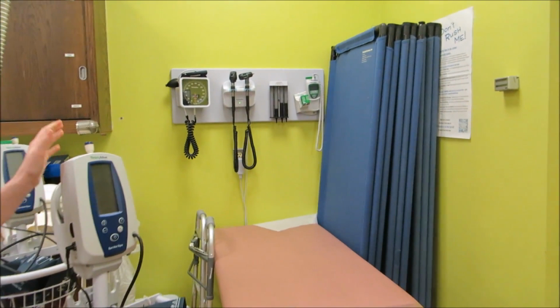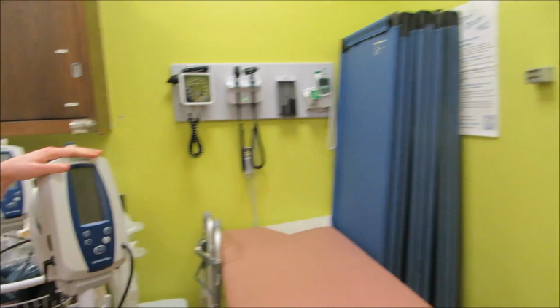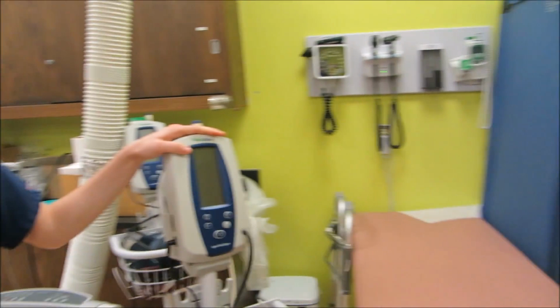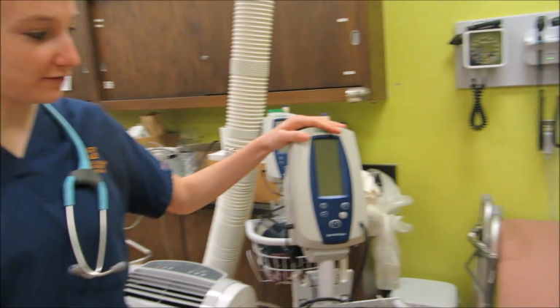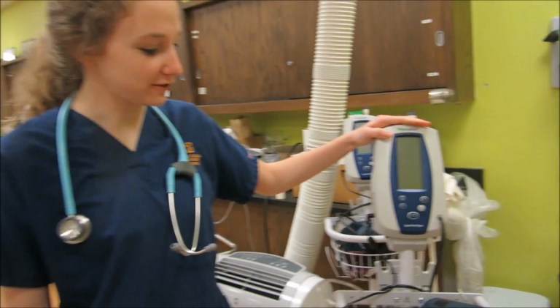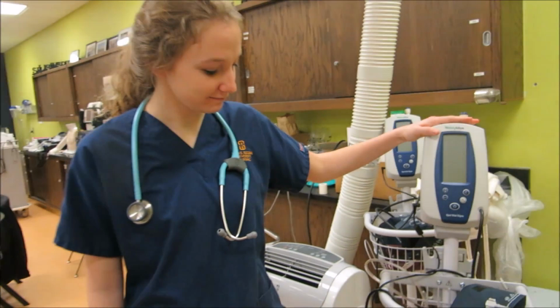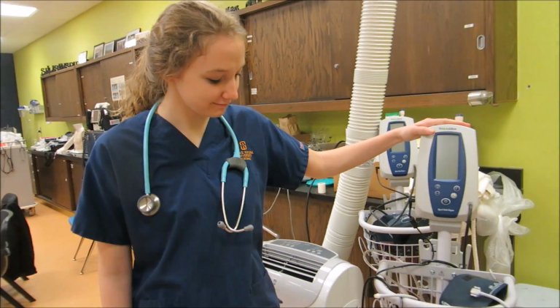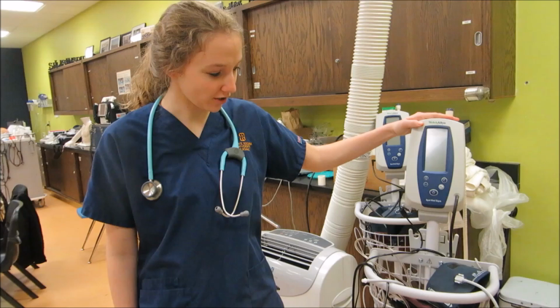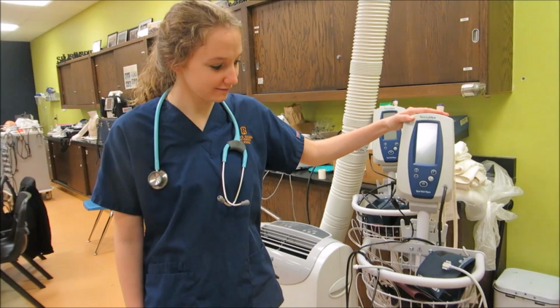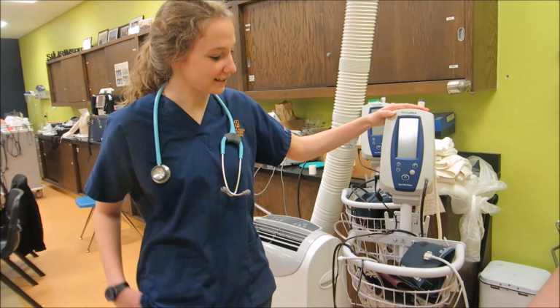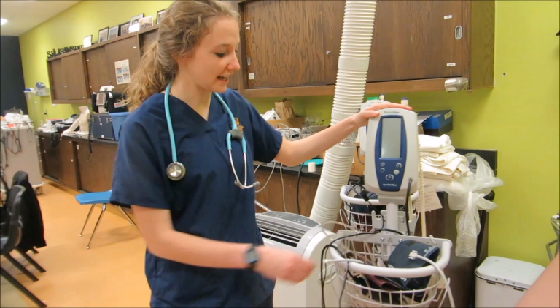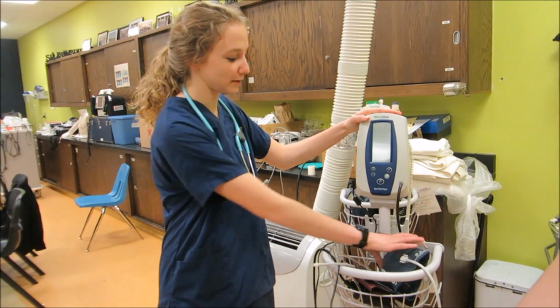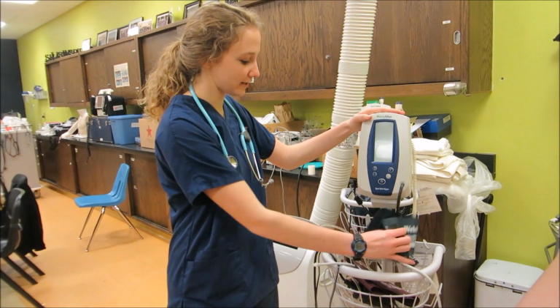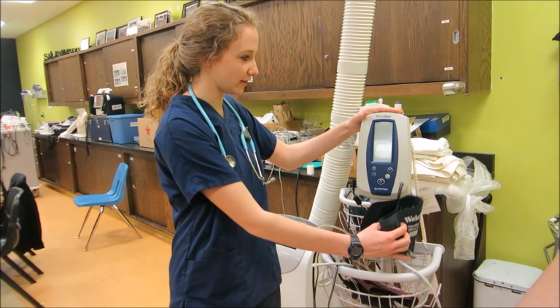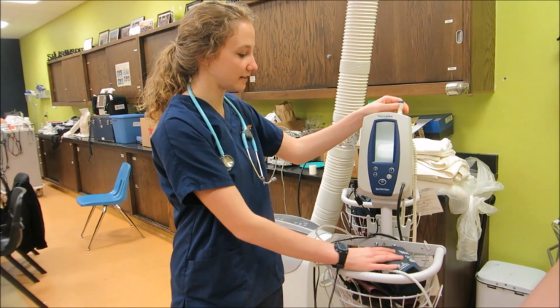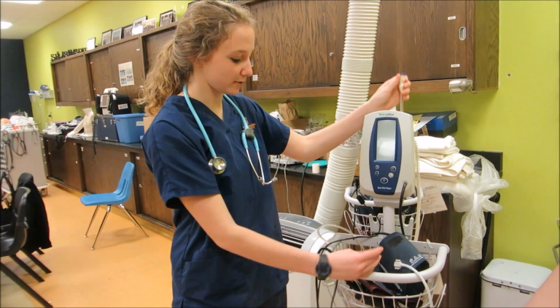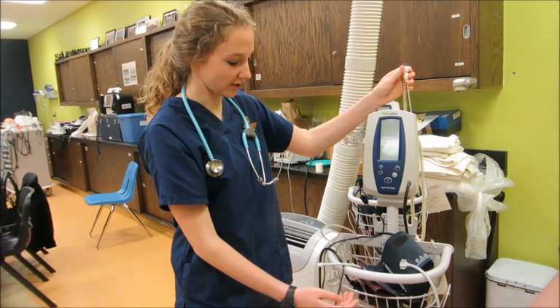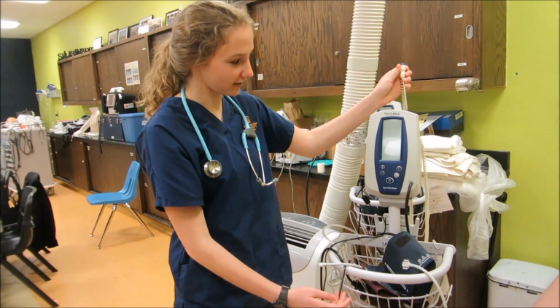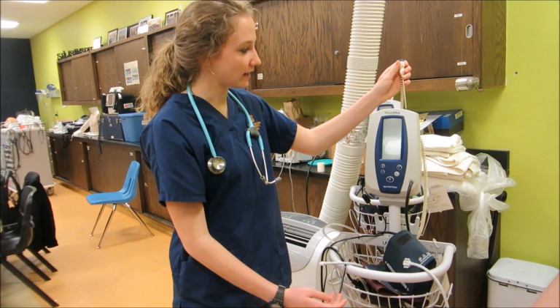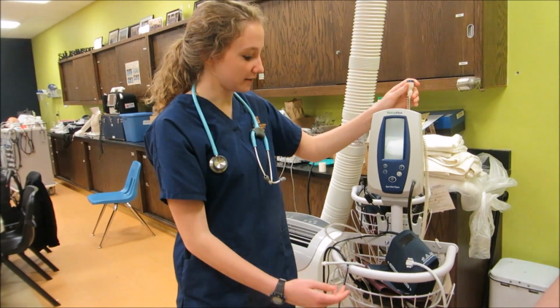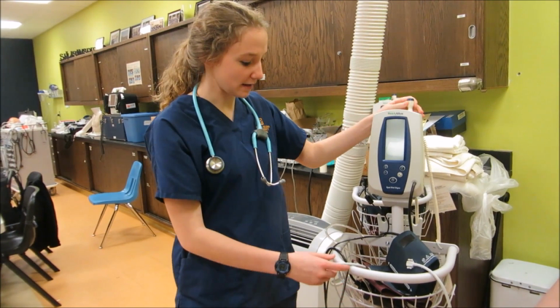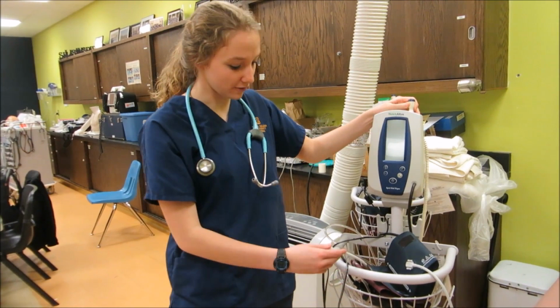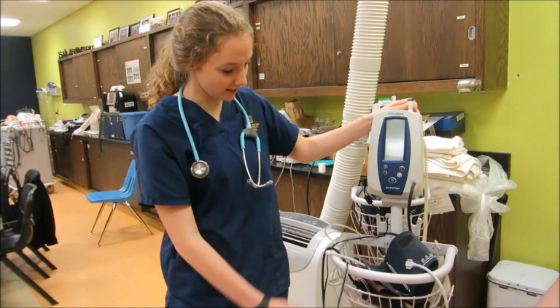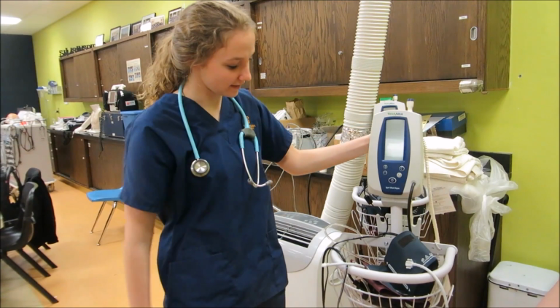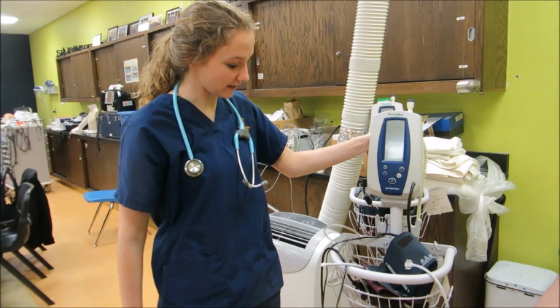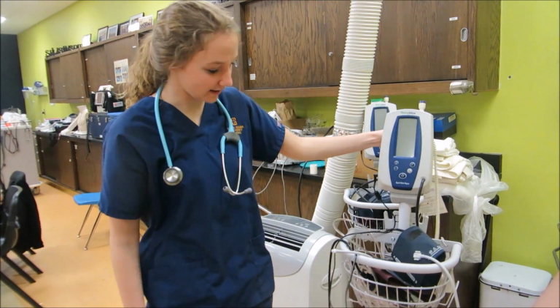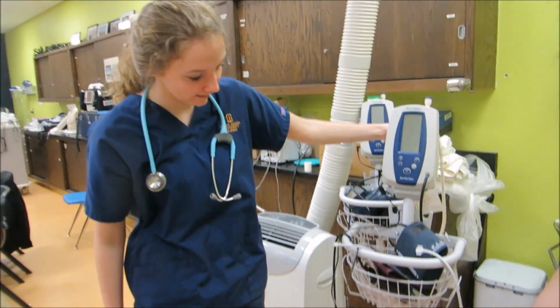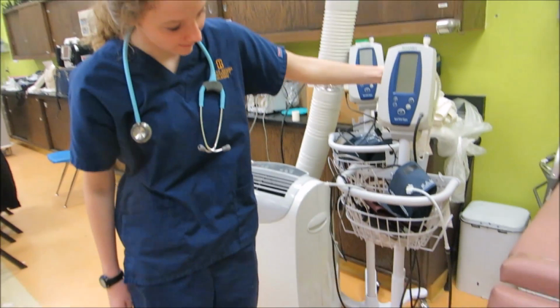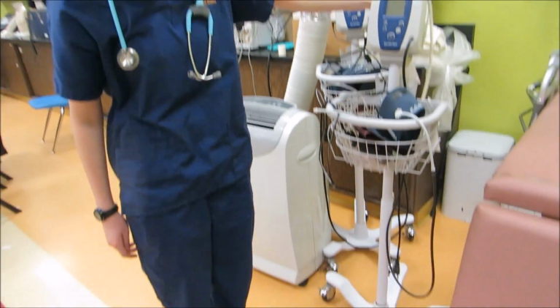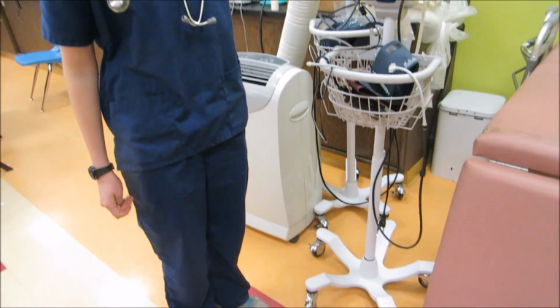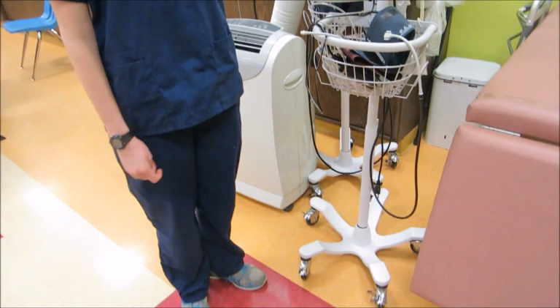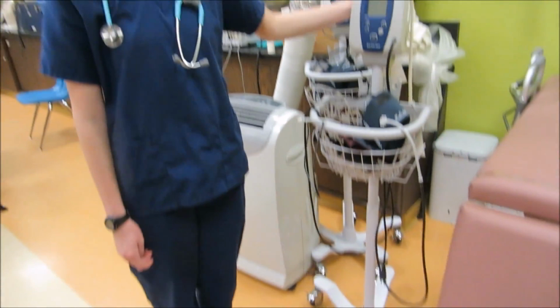This is our vital cart. It has blood pressure, temperature, pulse ox, and all the other vitals you'll need.